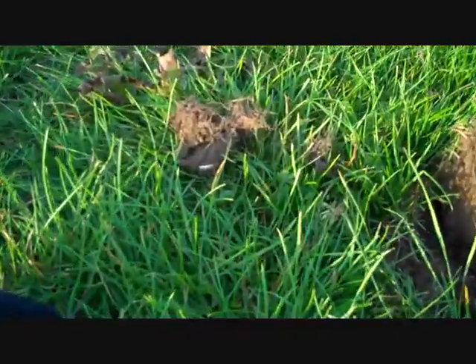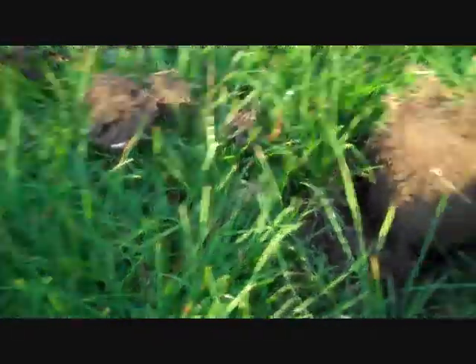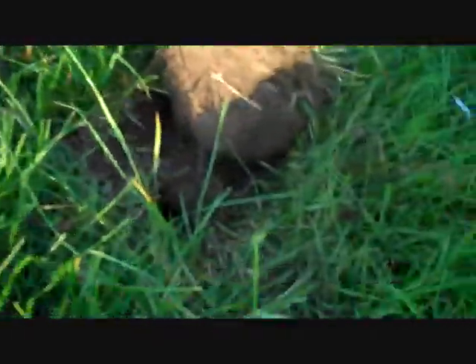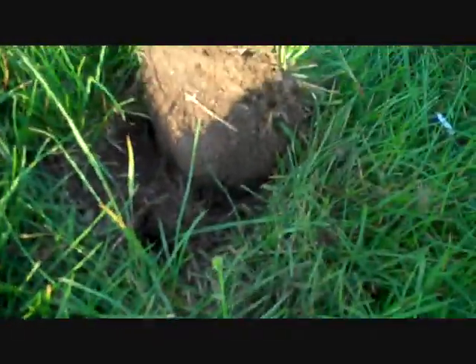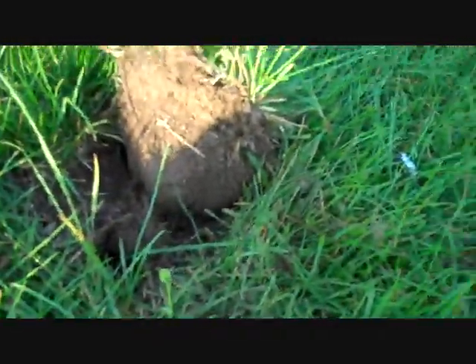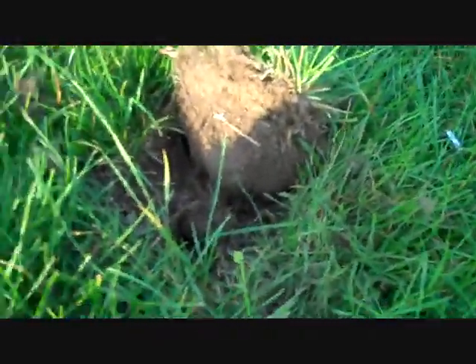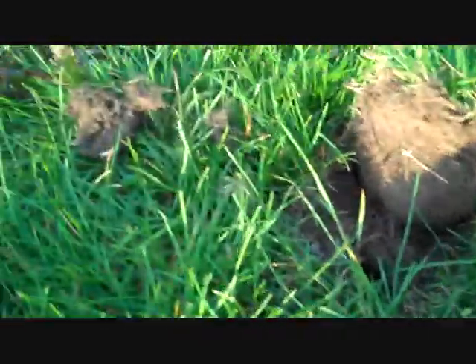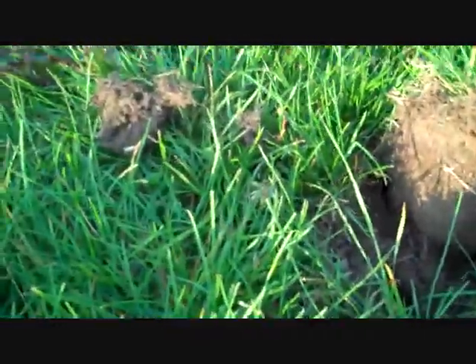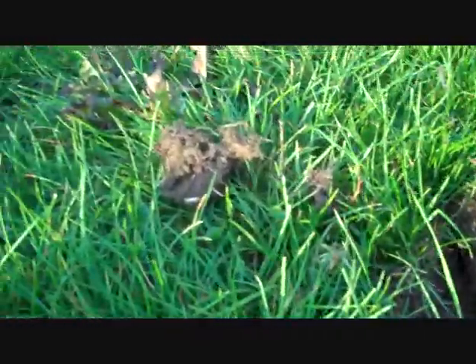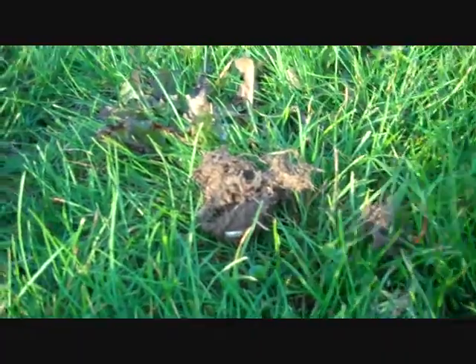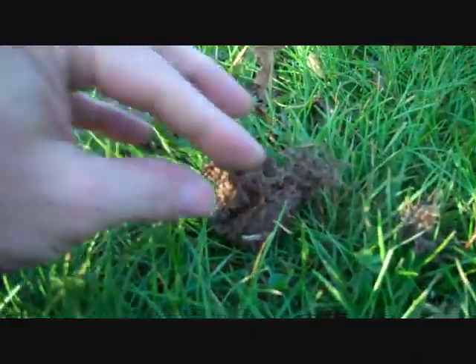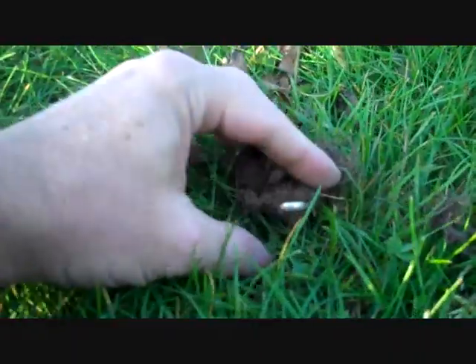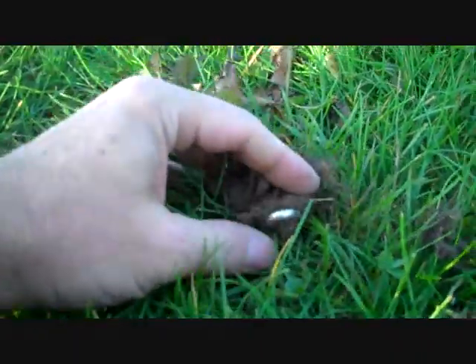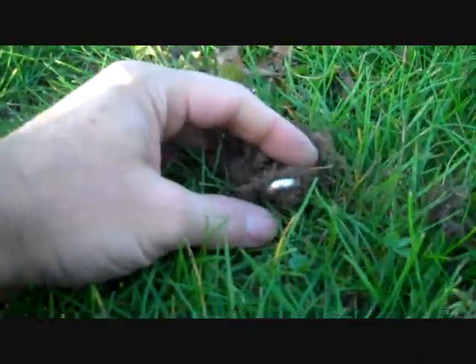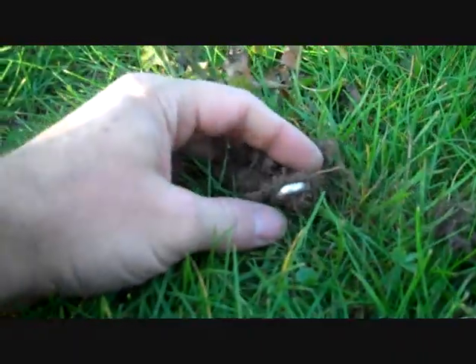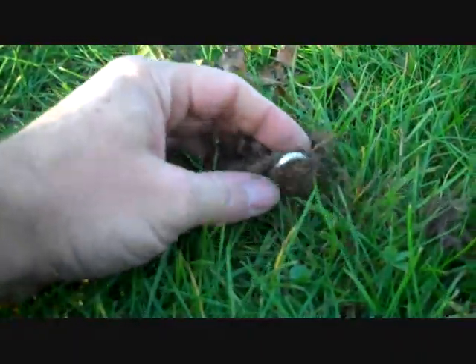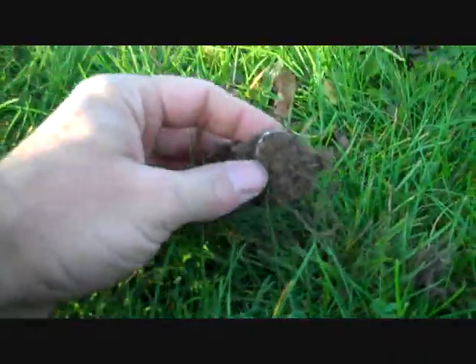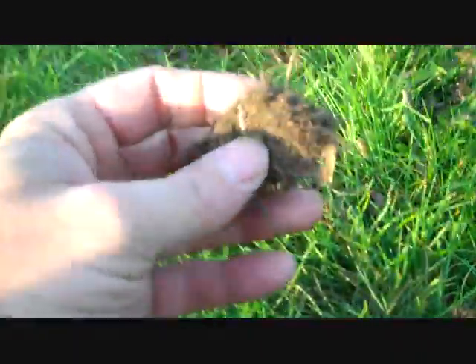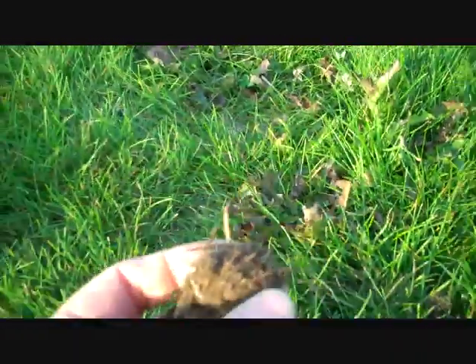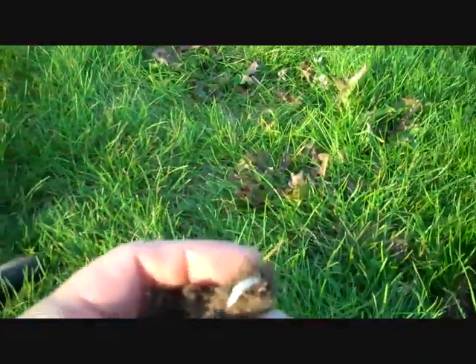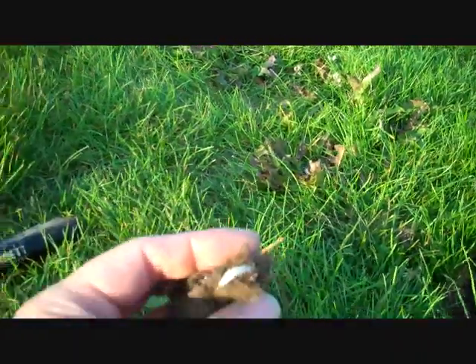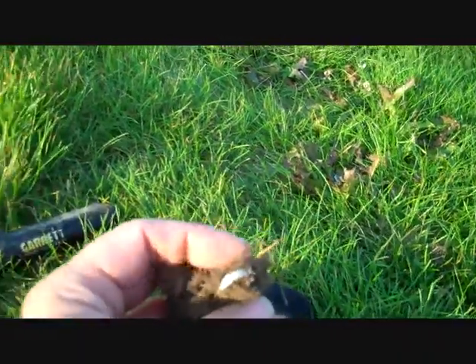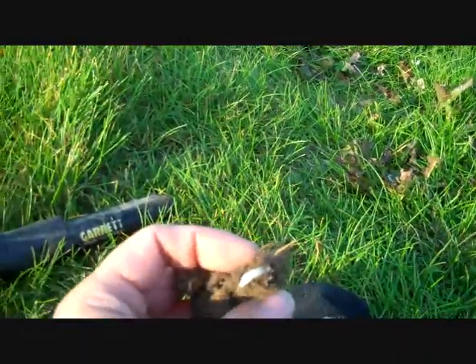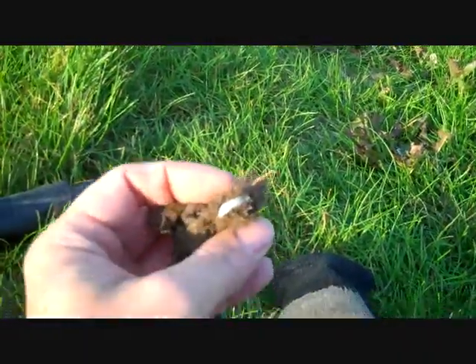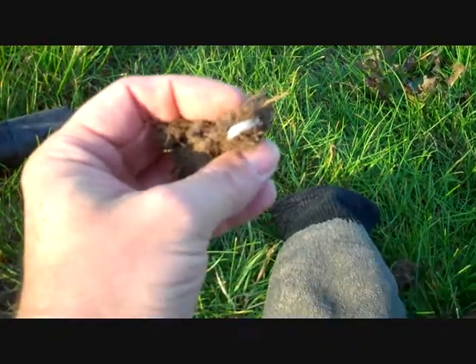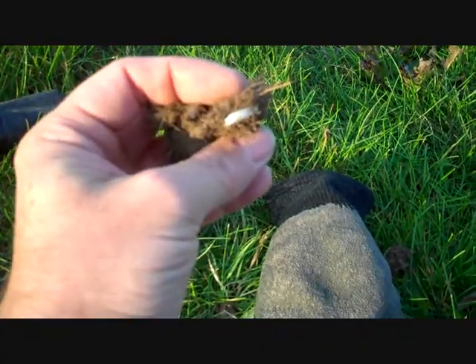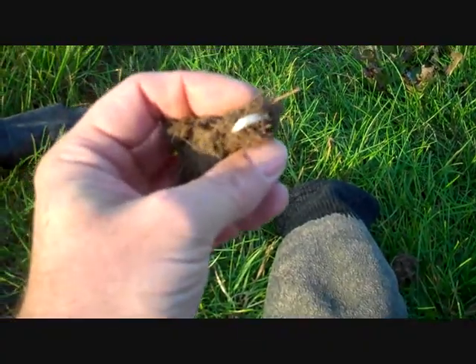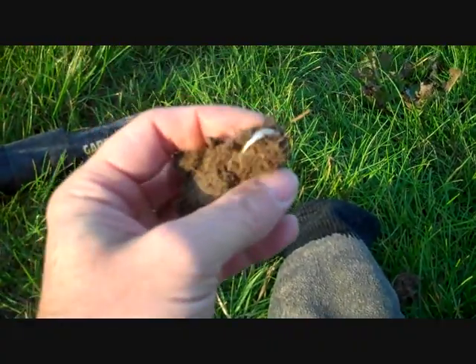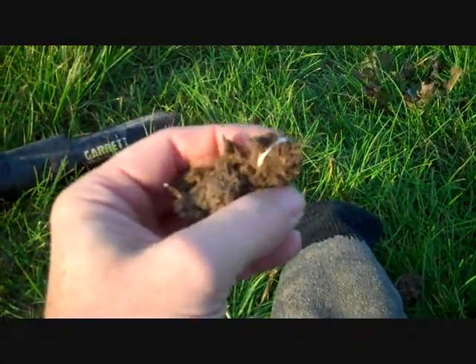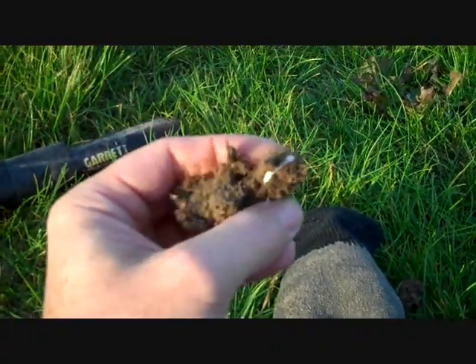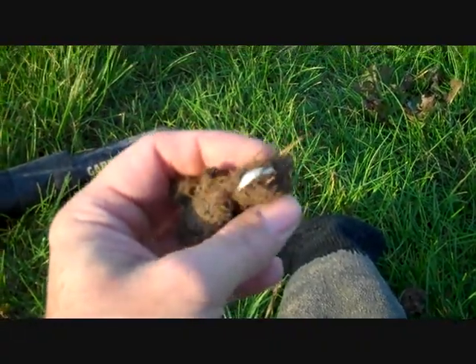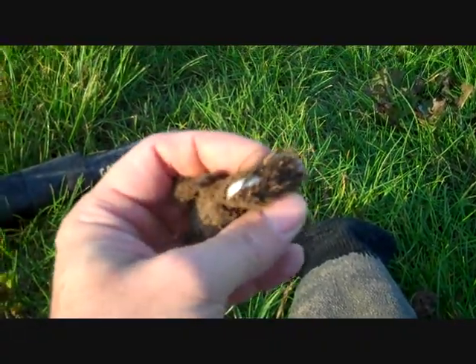Check this out. I just got a target here giving me a silver signal. I think I found my first ring for today.